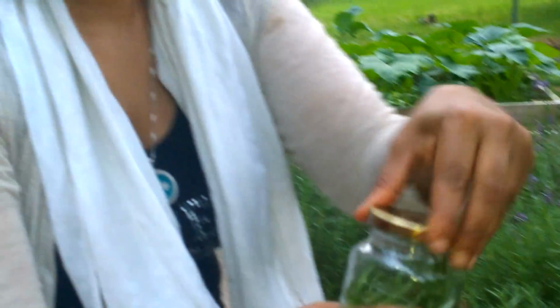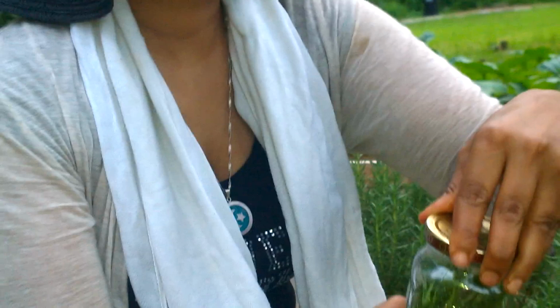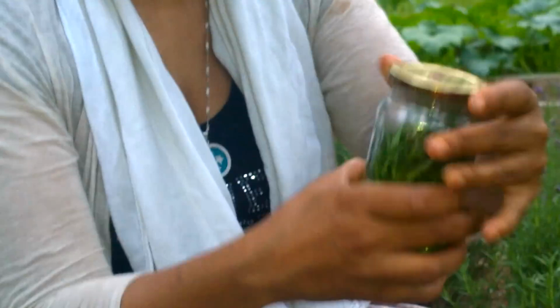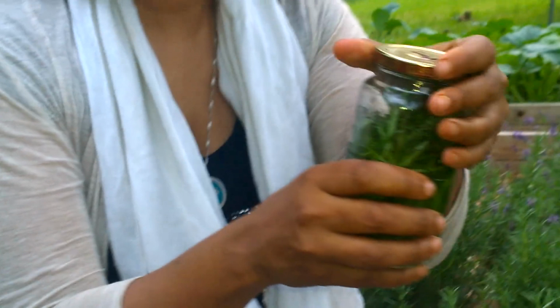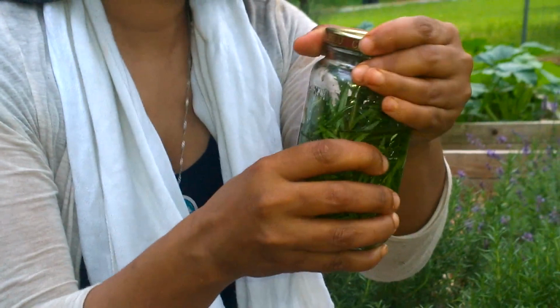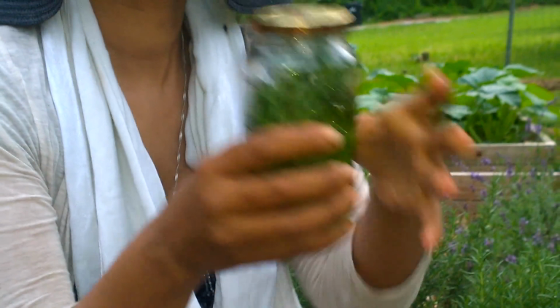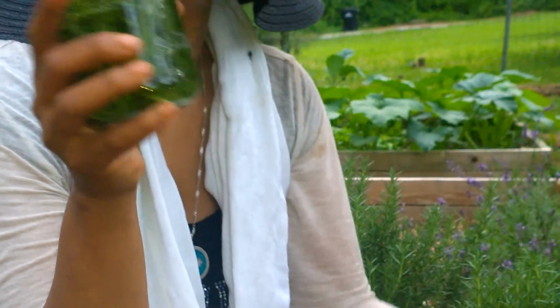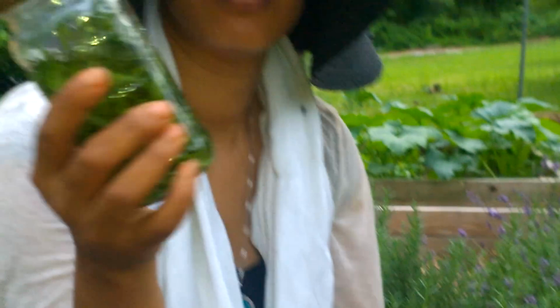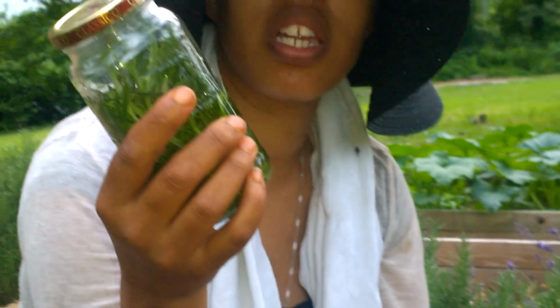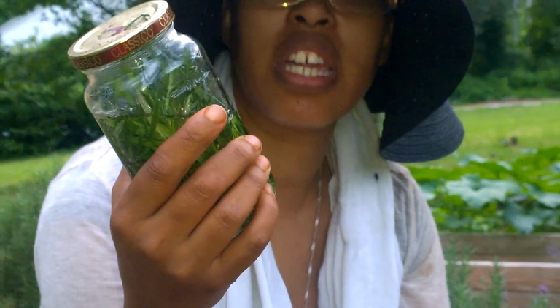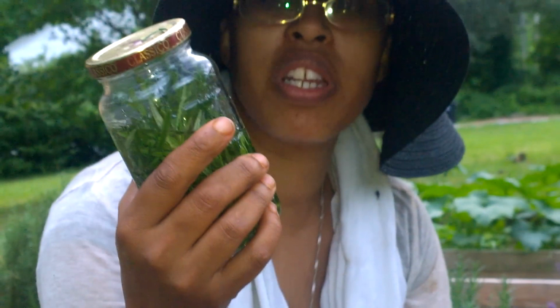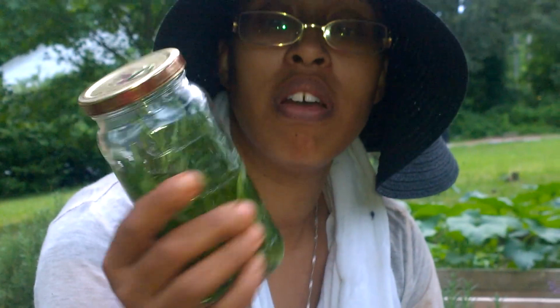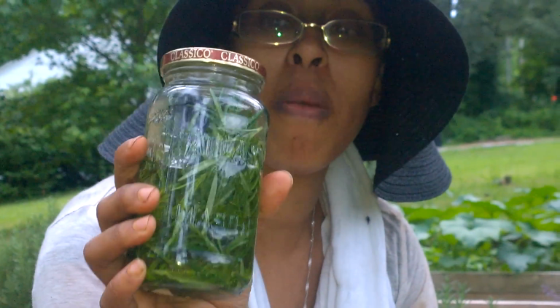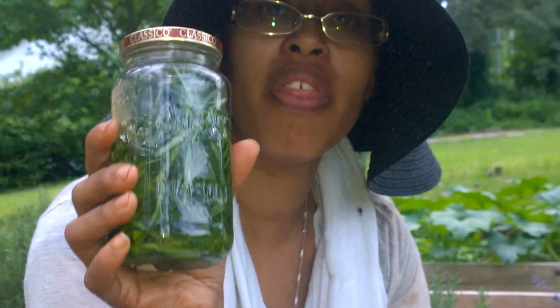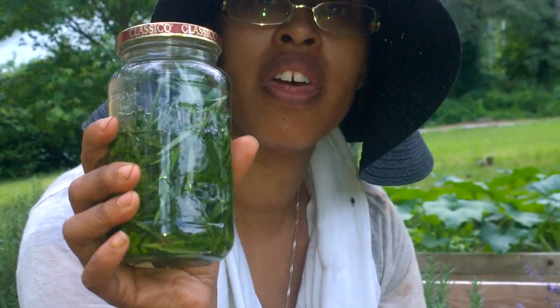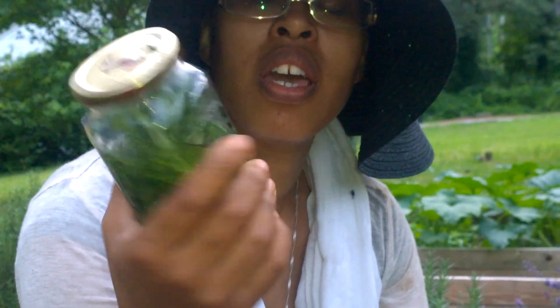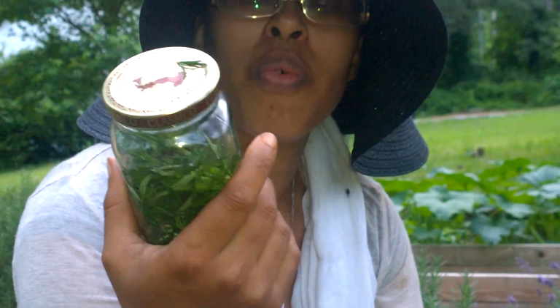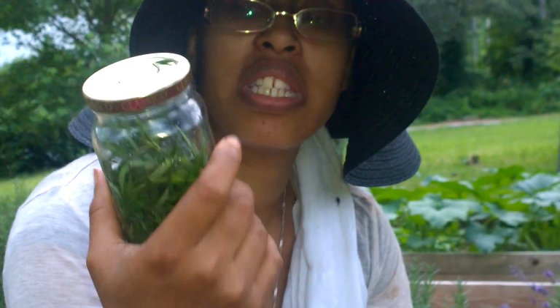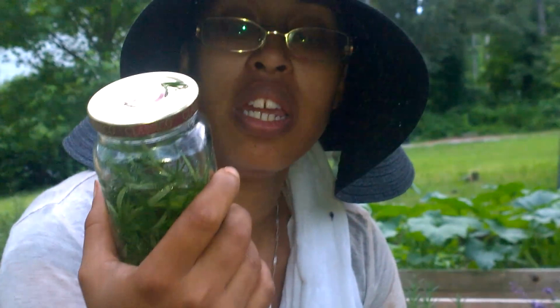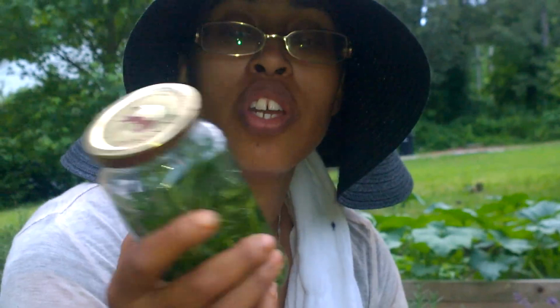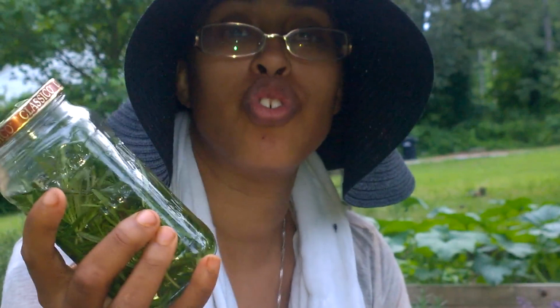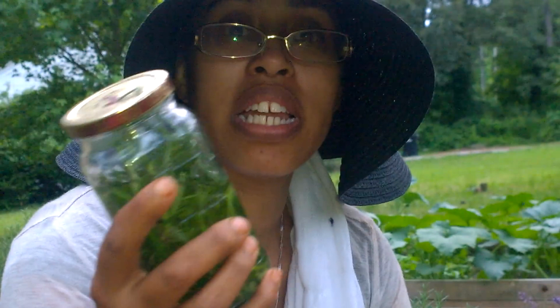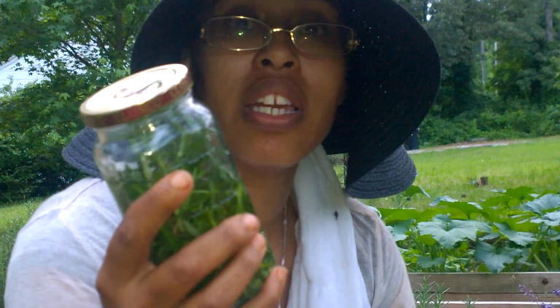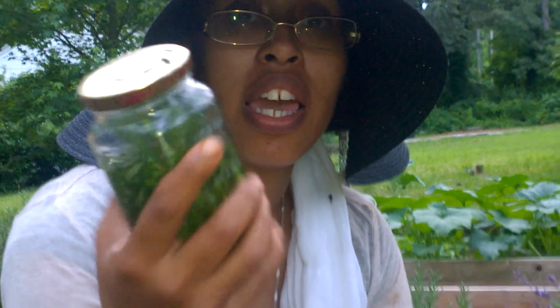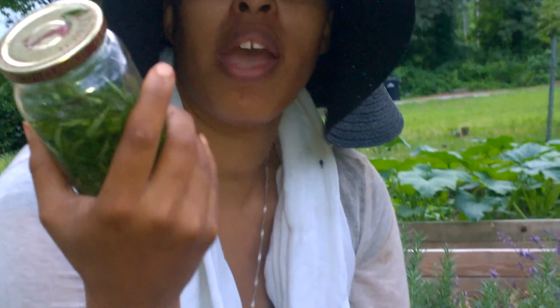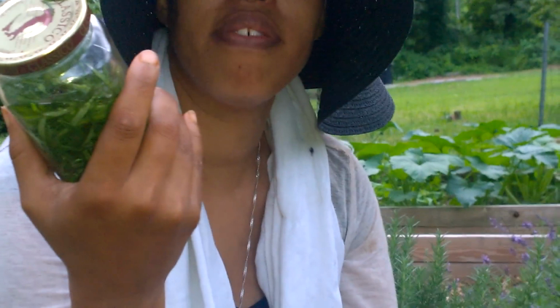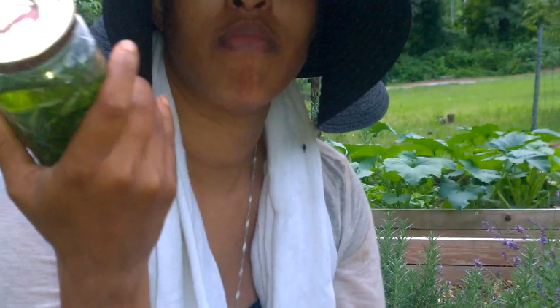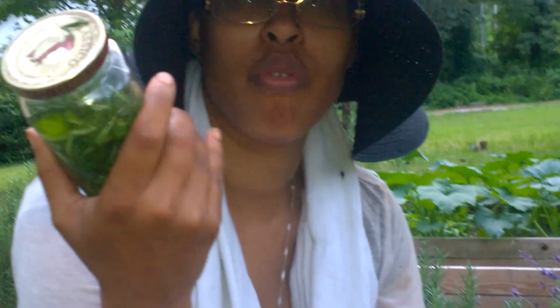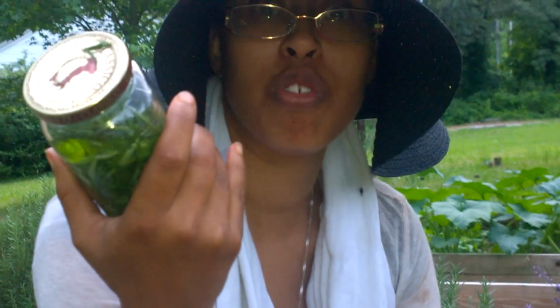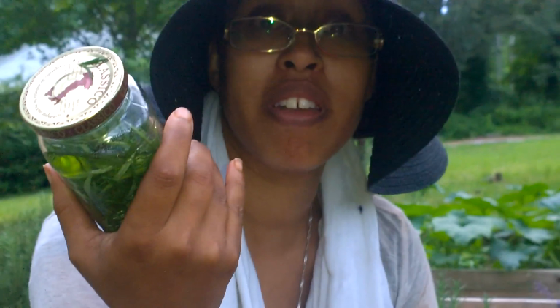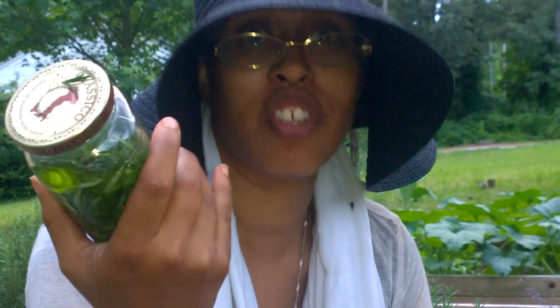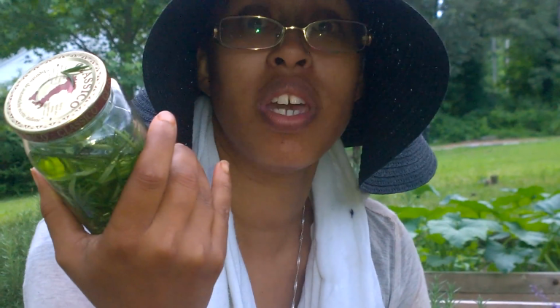You seal it, stick it in a sunny window for a month. When it's done, you strain it and you have this very essential oil.